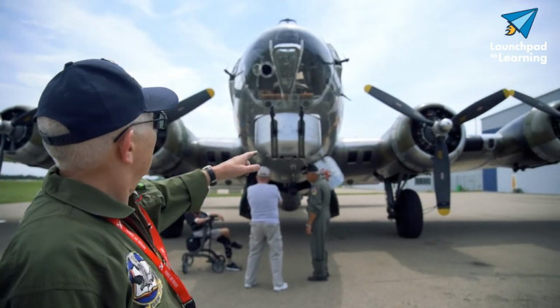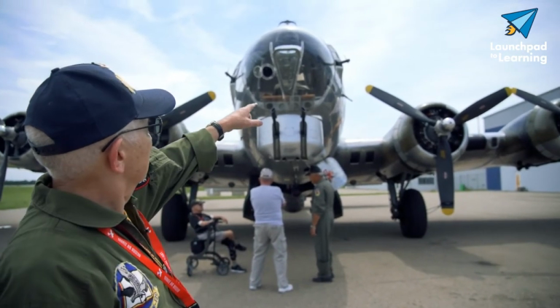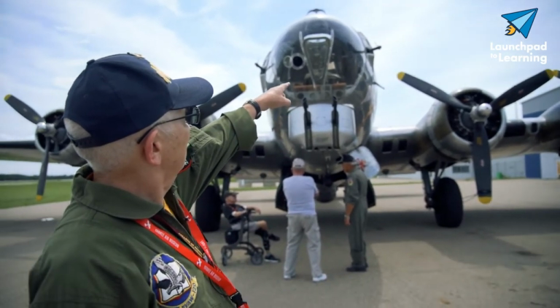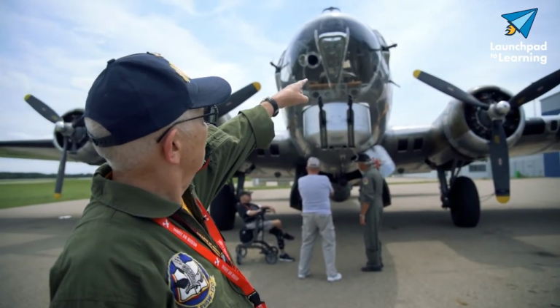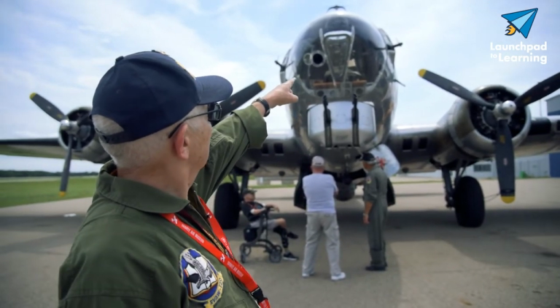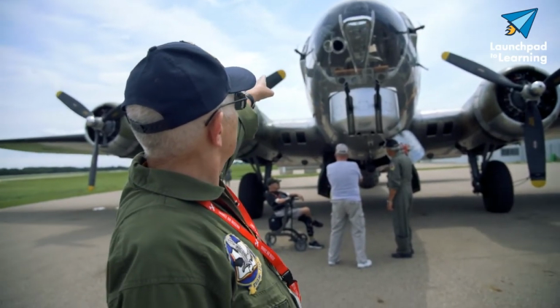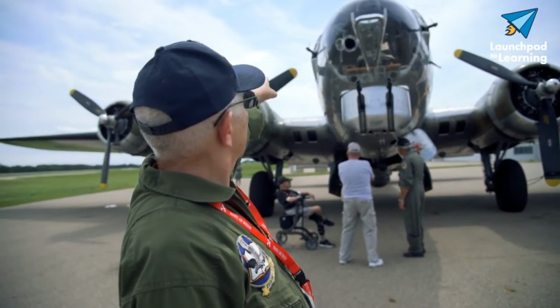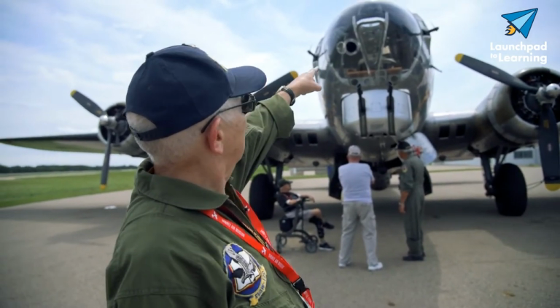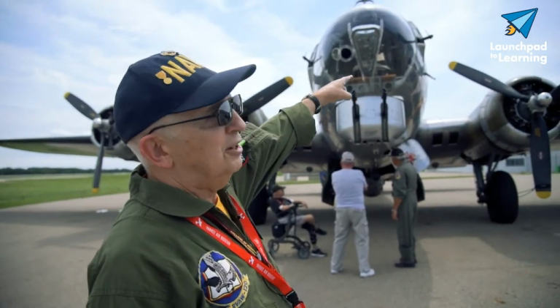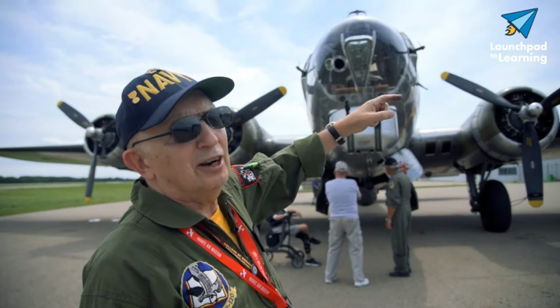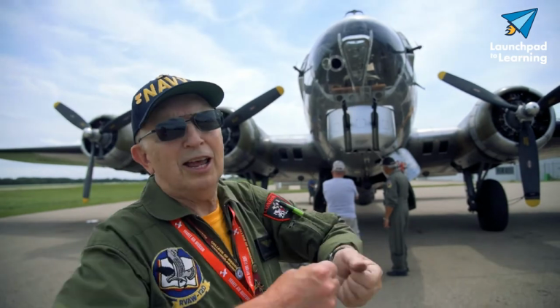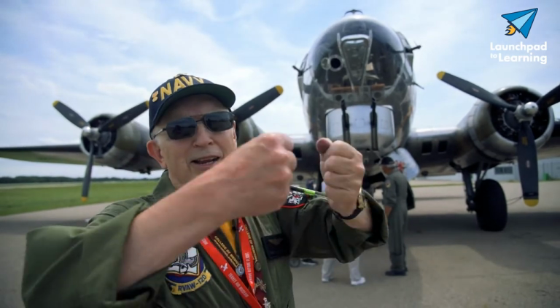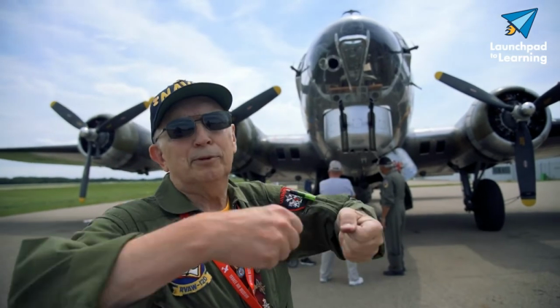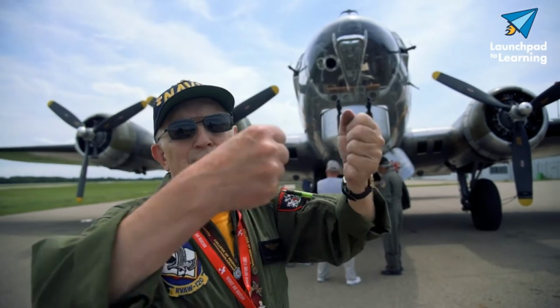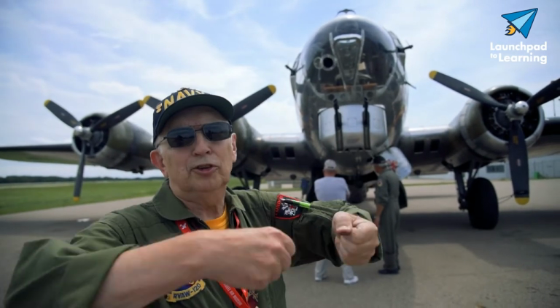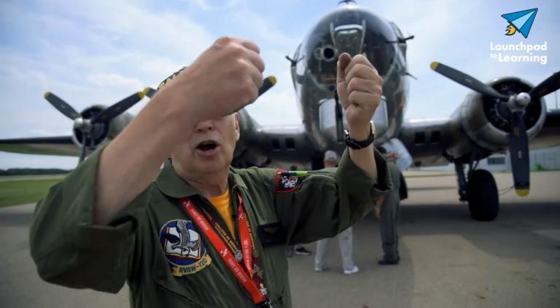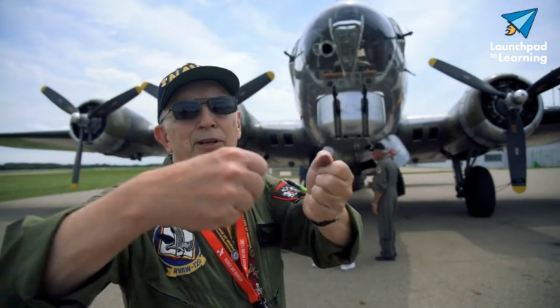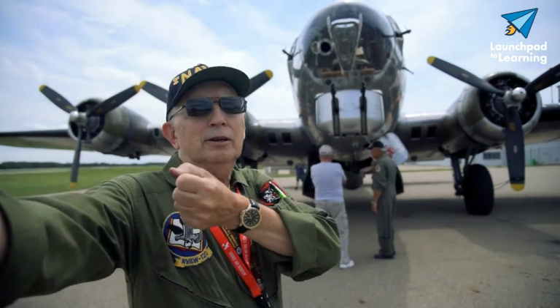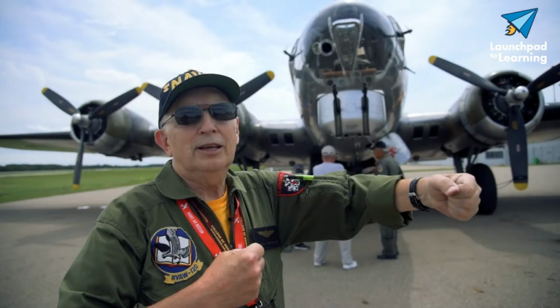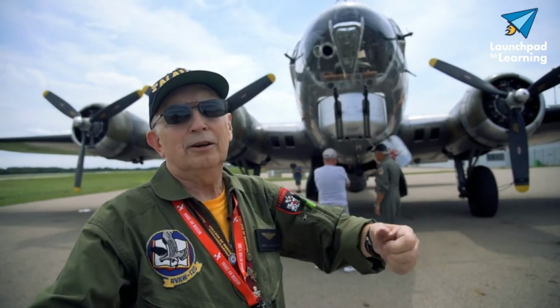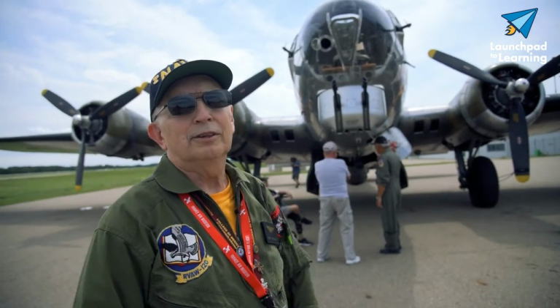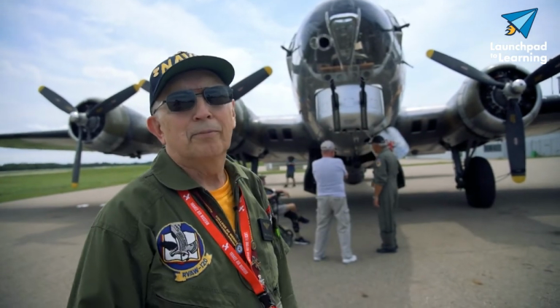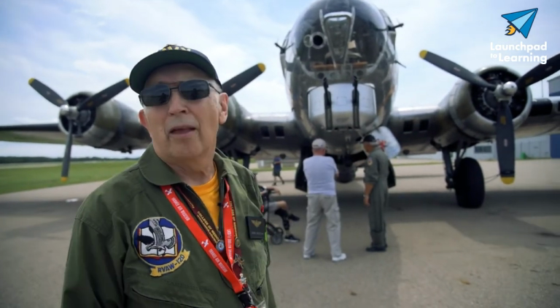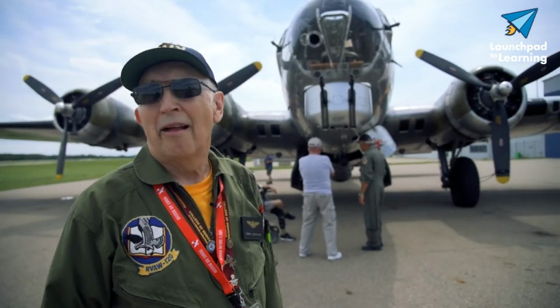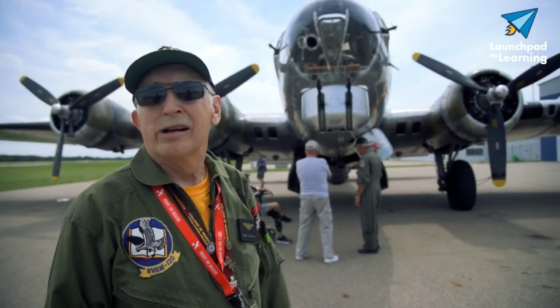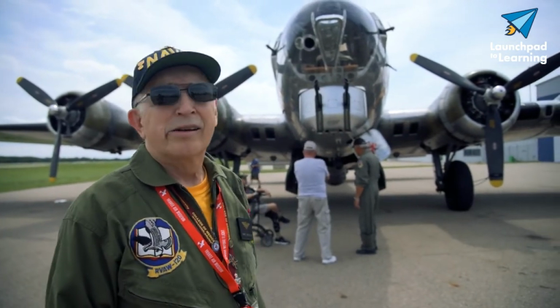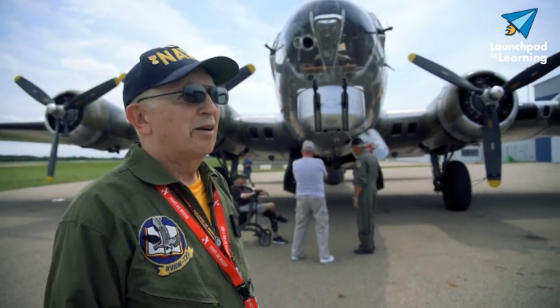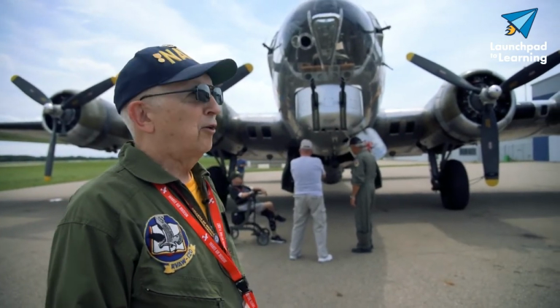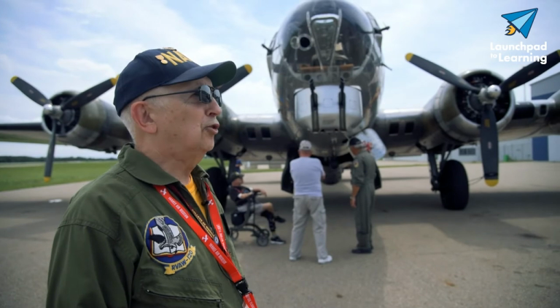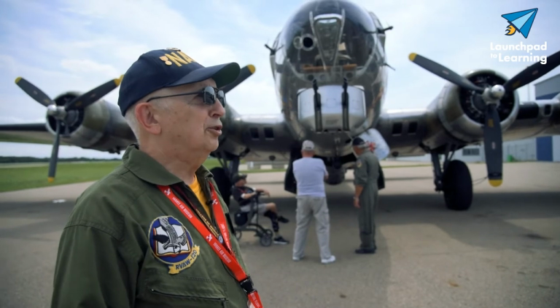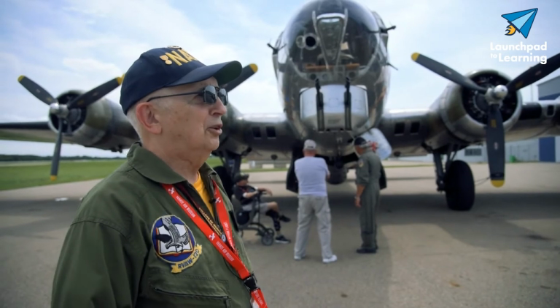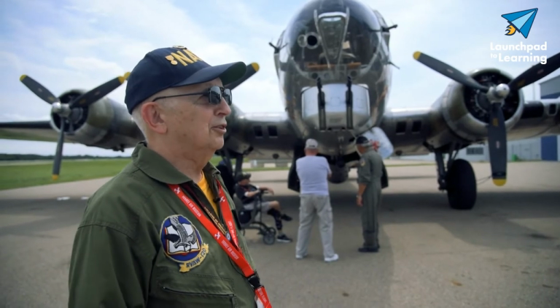These guns on the nose on each side are hand-operated, so you can go up and down, in and out — similar to the waist guns.